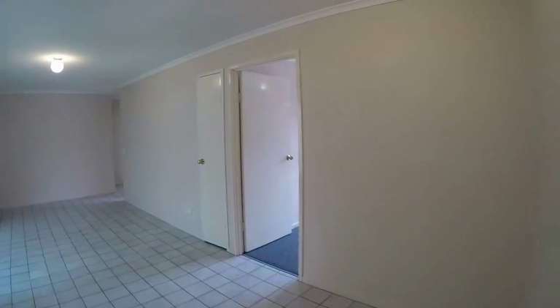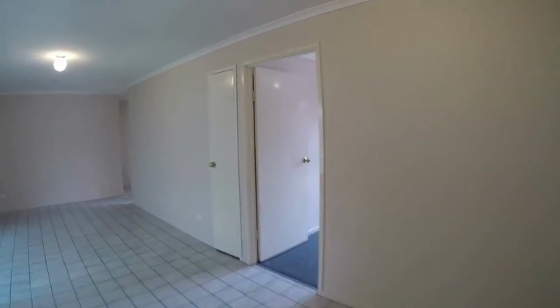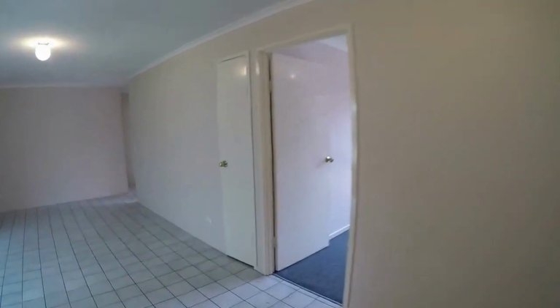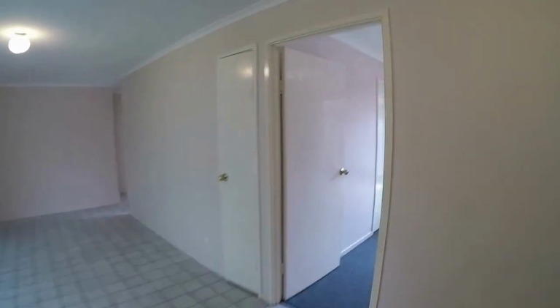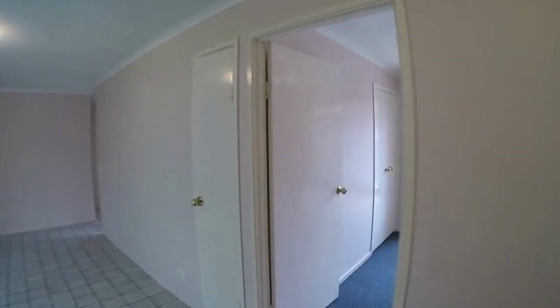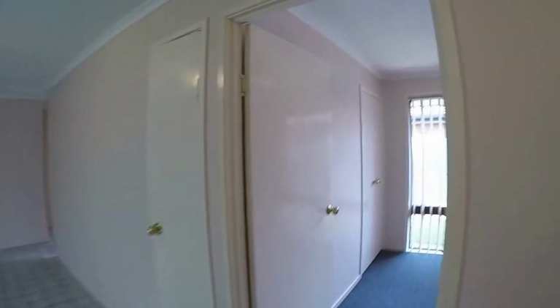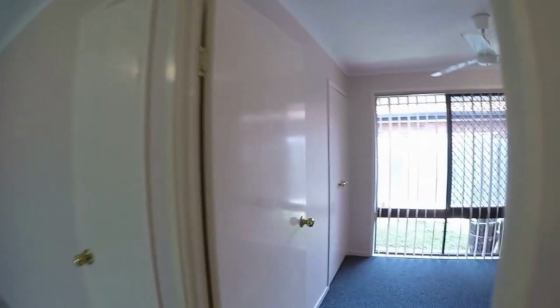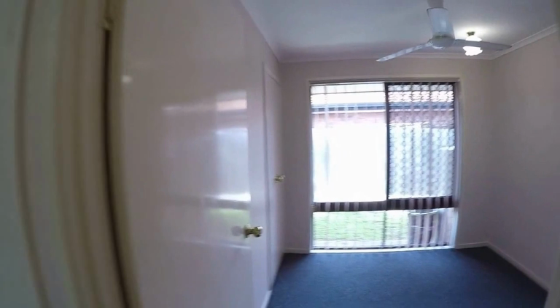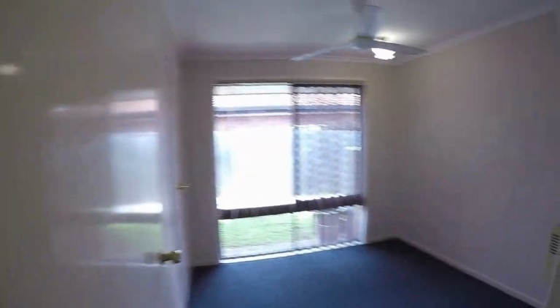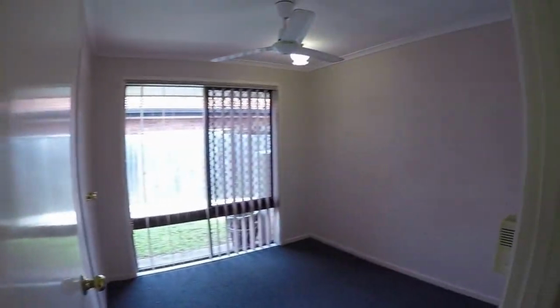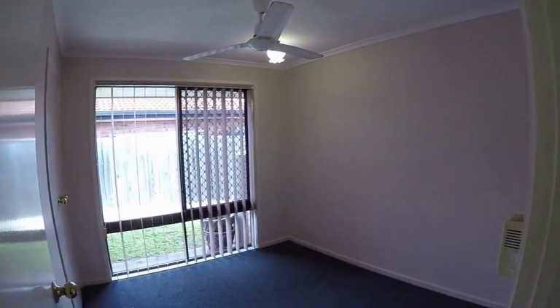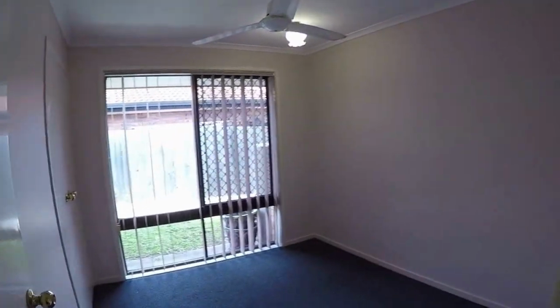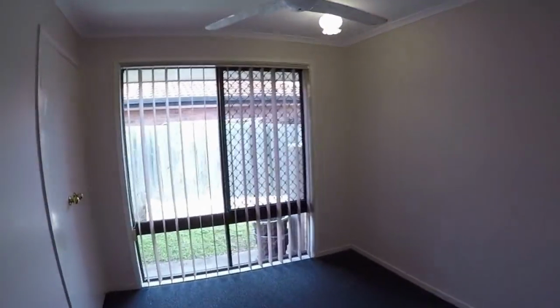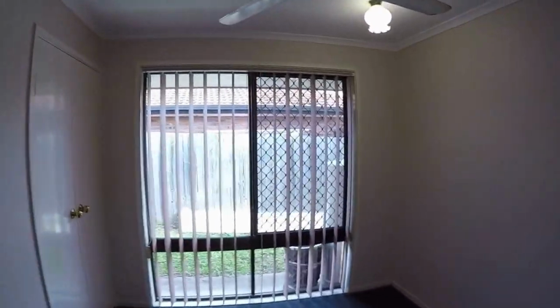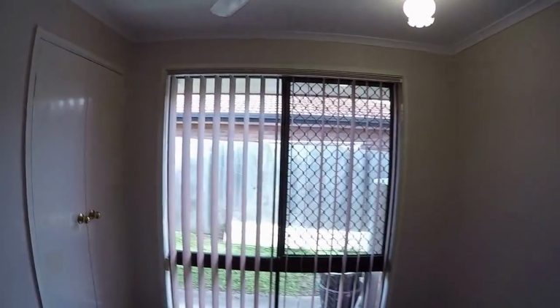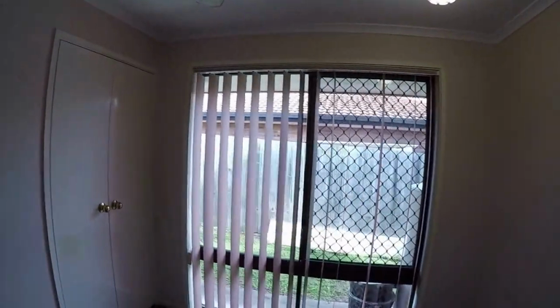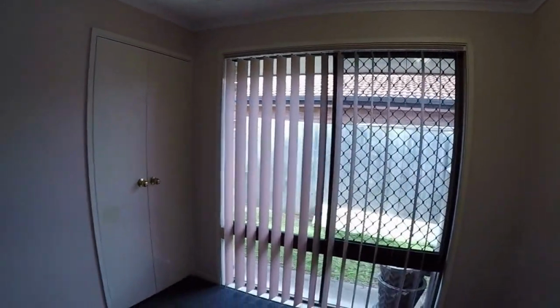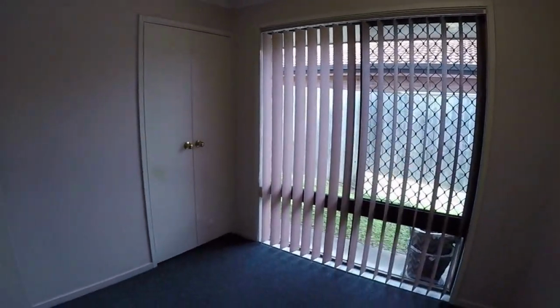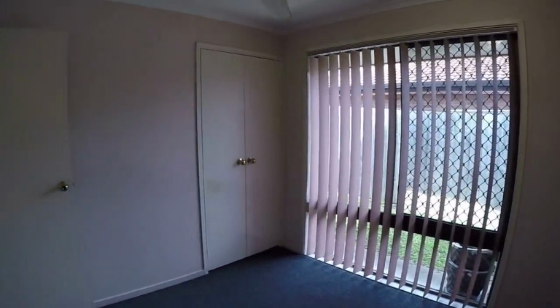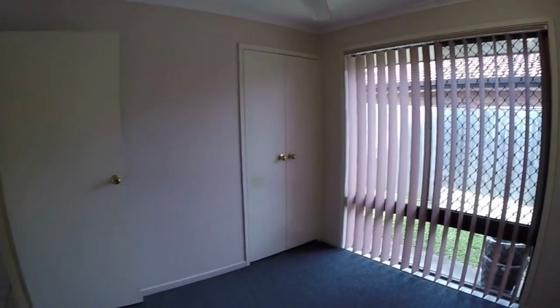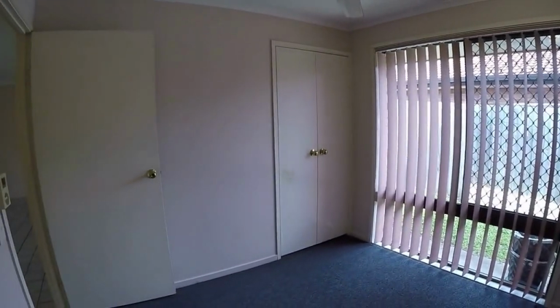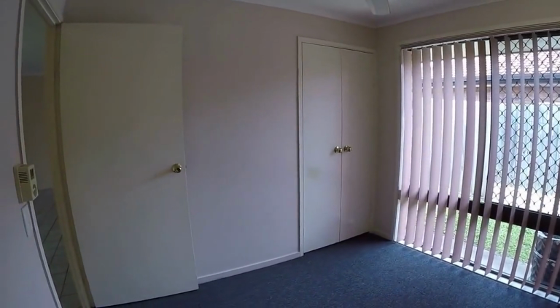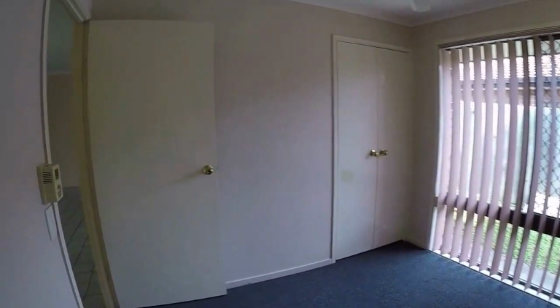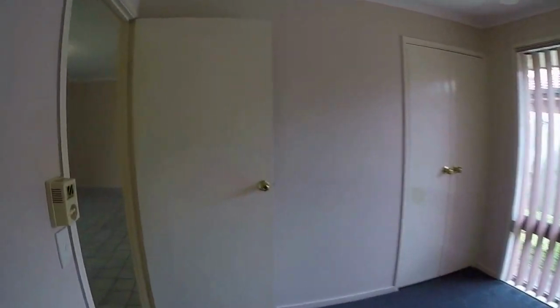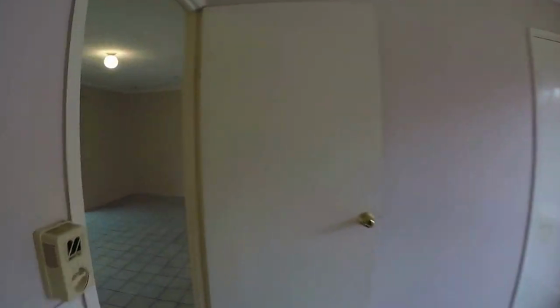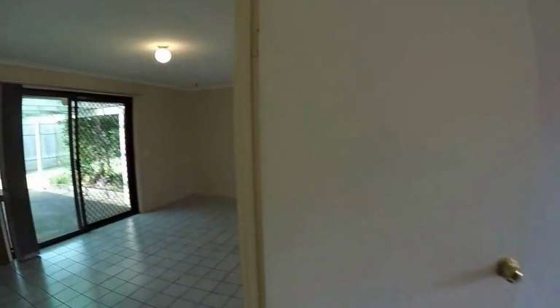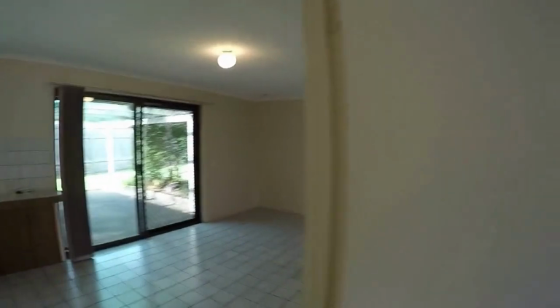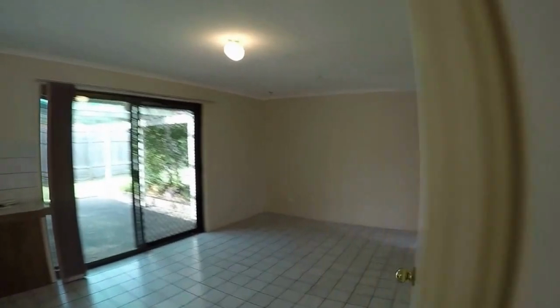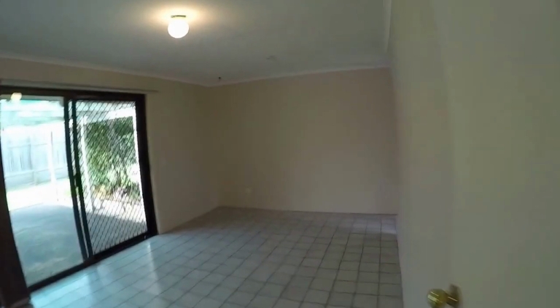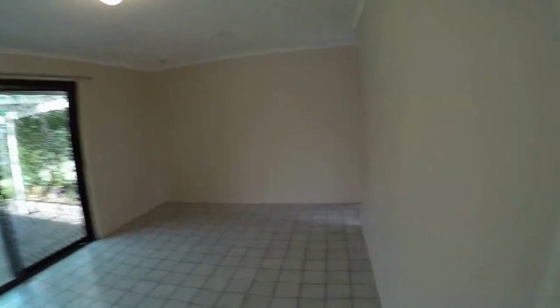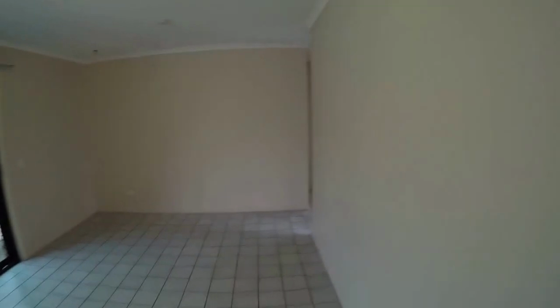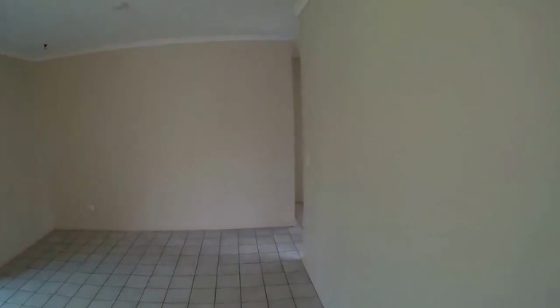We'll look at the third bedroom first. All the bedrooms have built-in wardrobes and ceiling fans, and there's also security screens throughout the property on all the windows and doors.